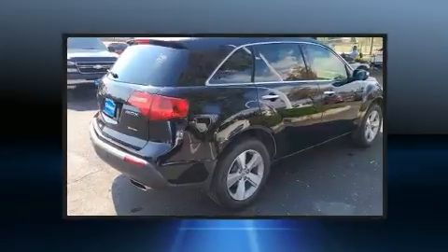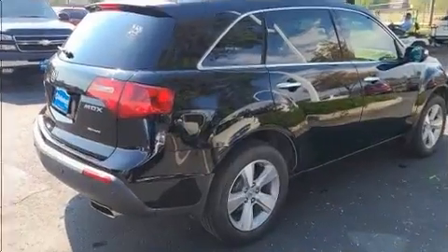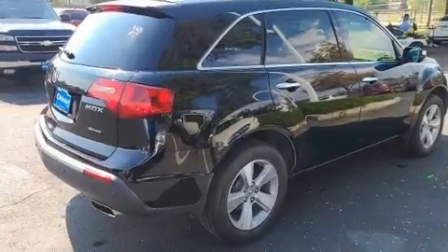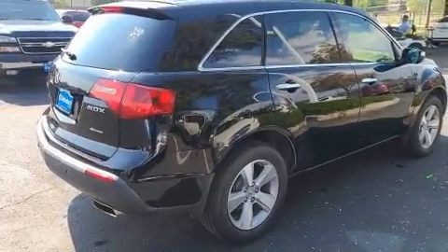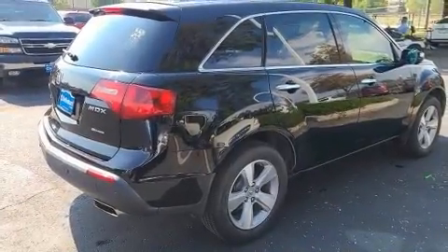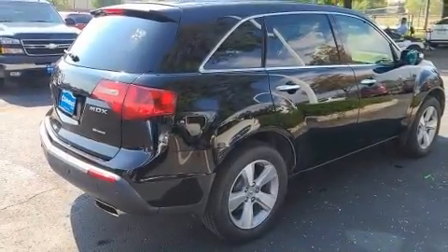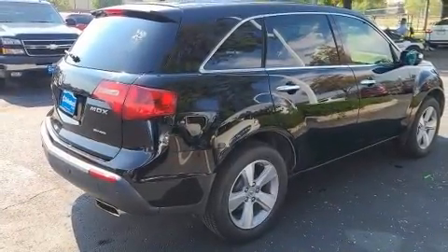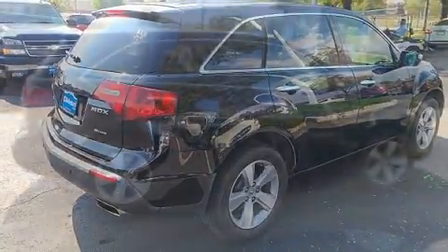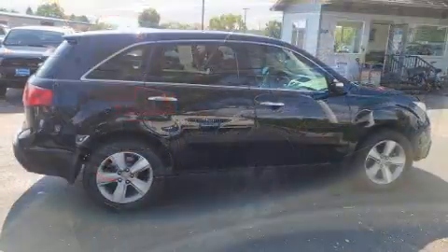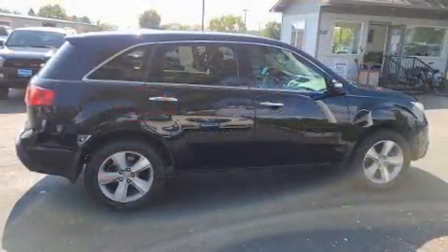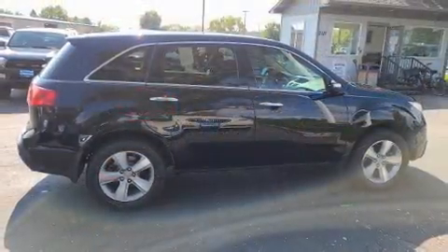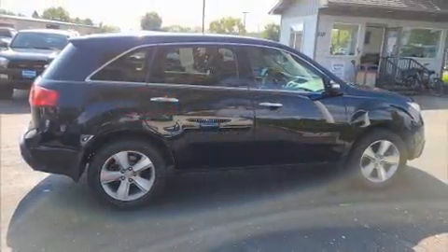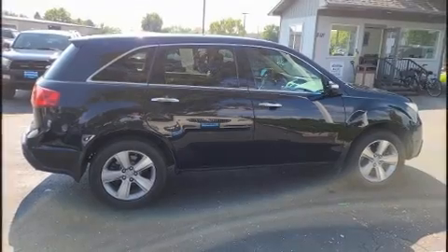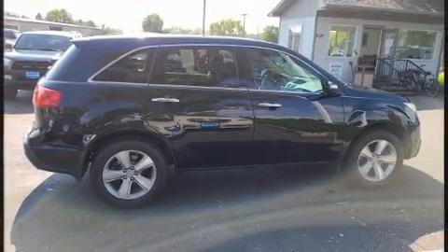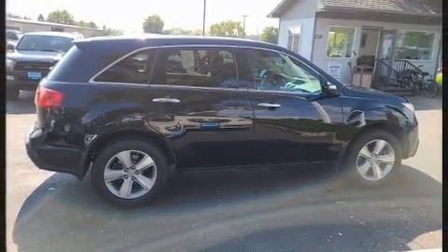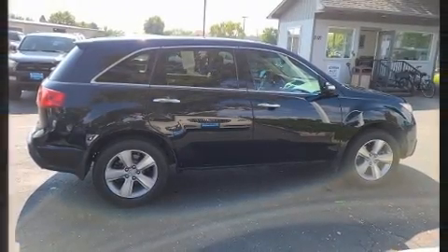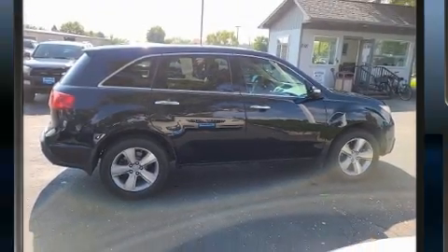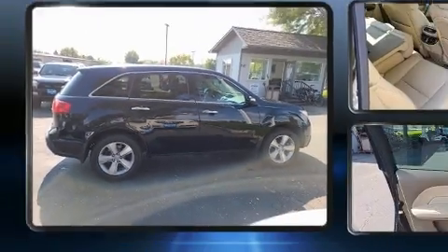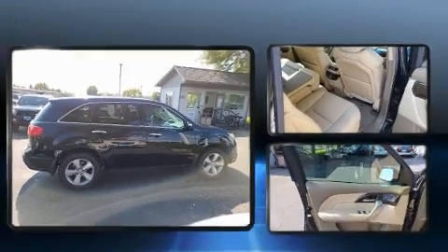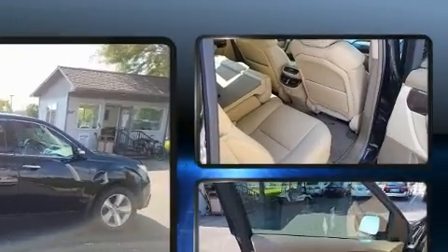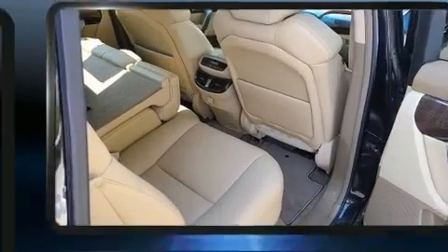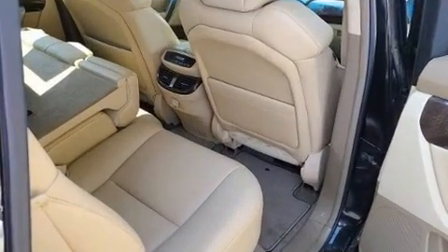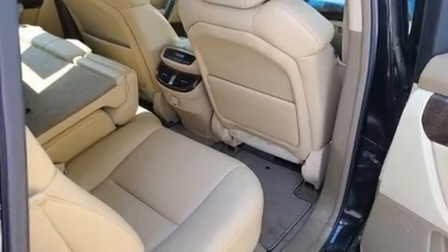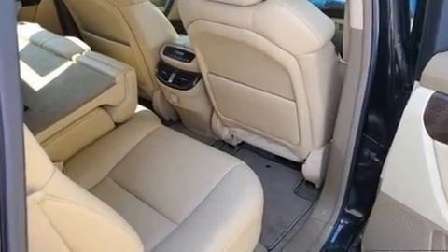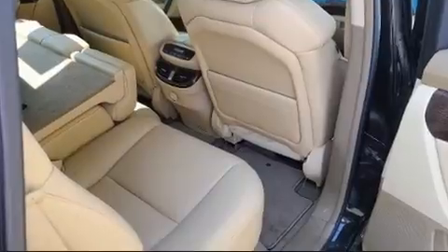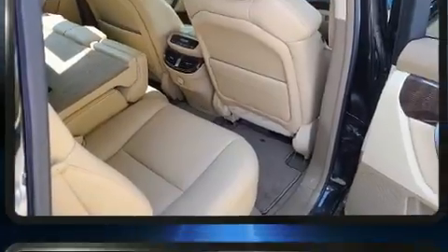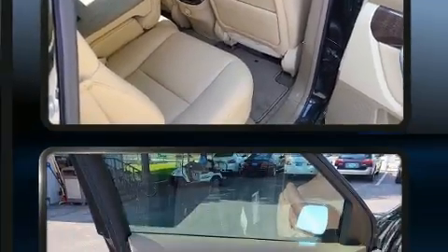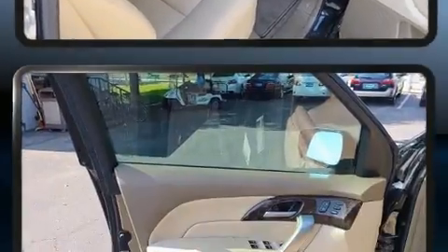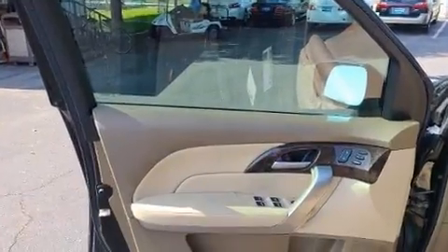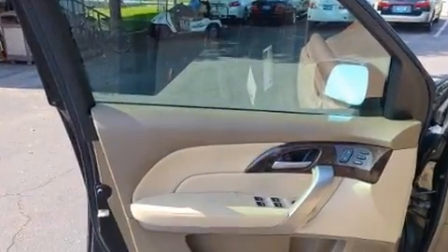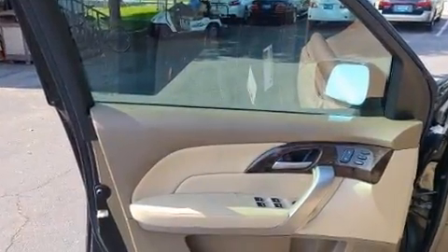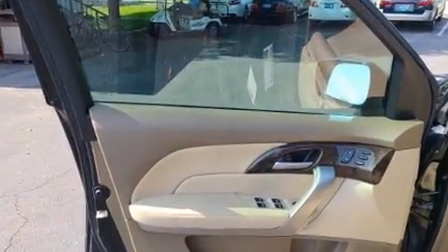Third row seats provide an even greater maximum passenger capacity. Audio features include a CD player with MP3 capability, steering wheel mounted audio controls, and eight speakers, enhancing the audio experience throughout the interior.